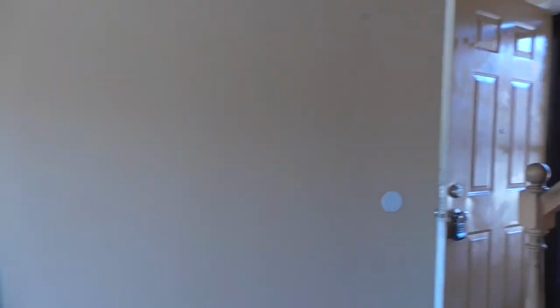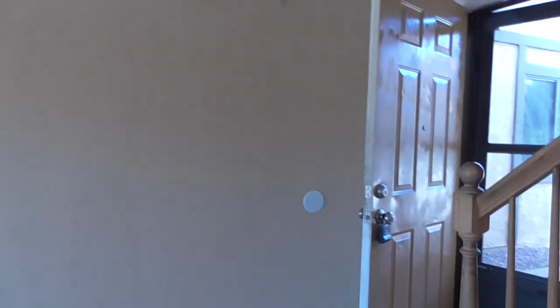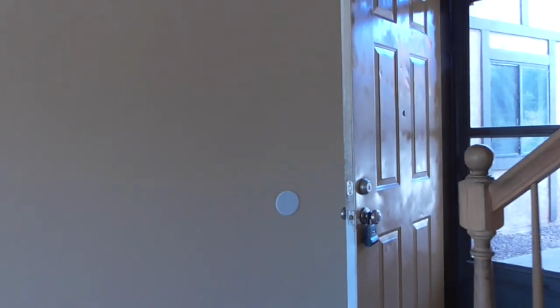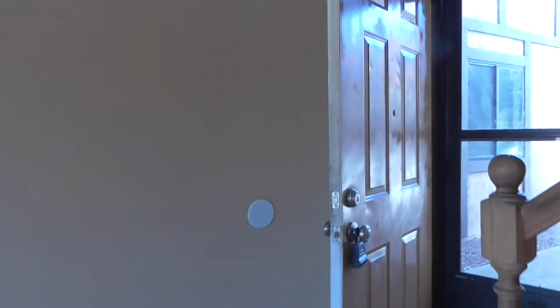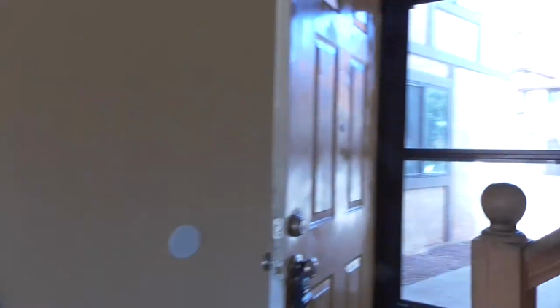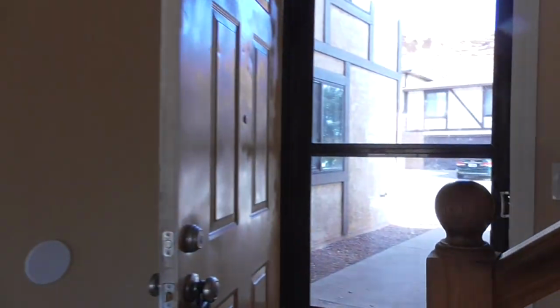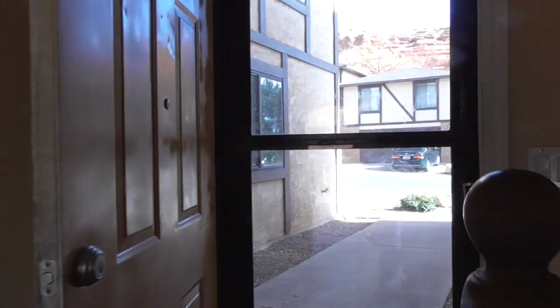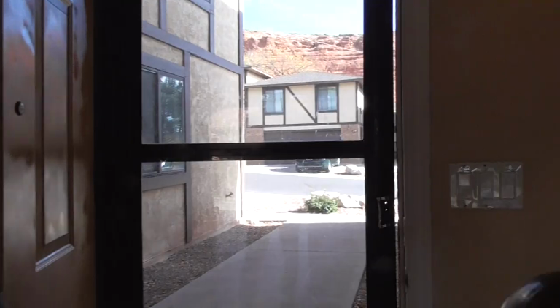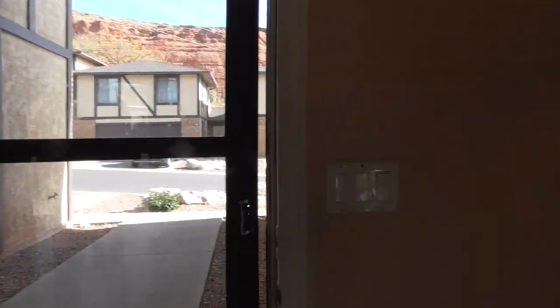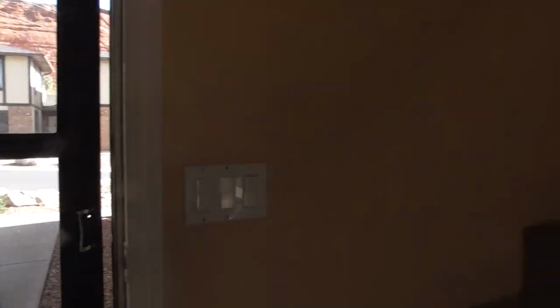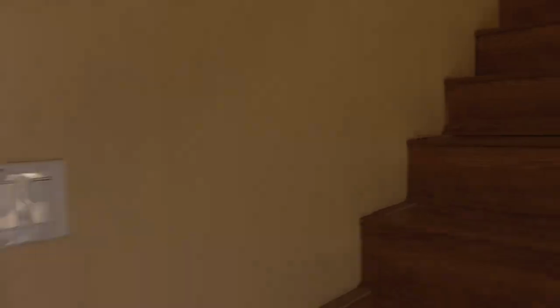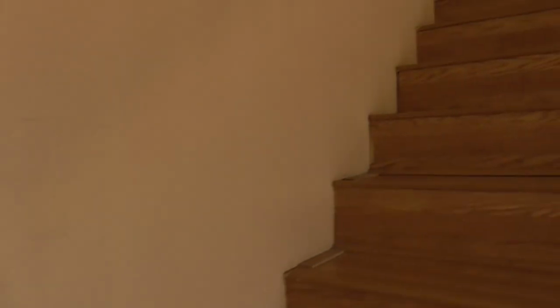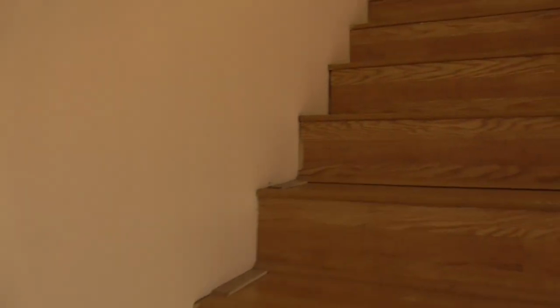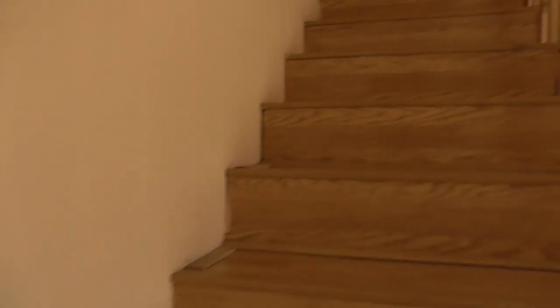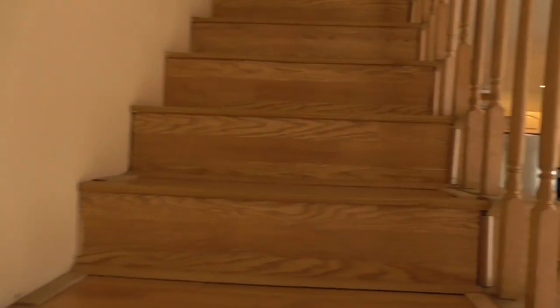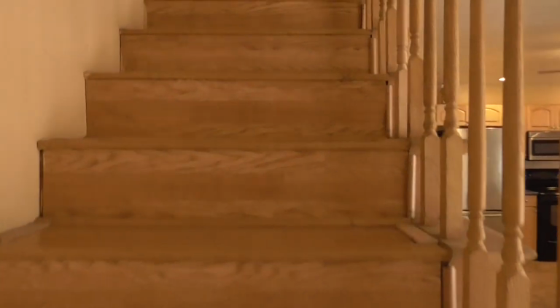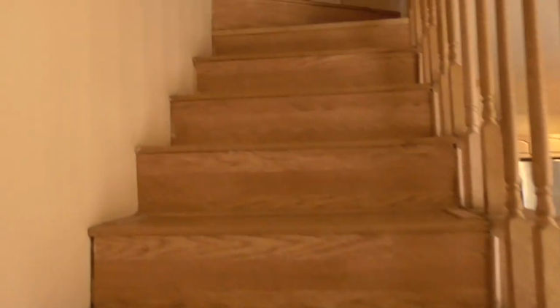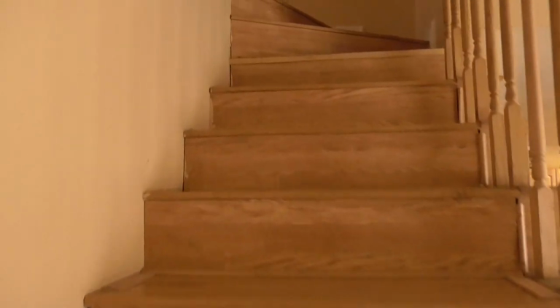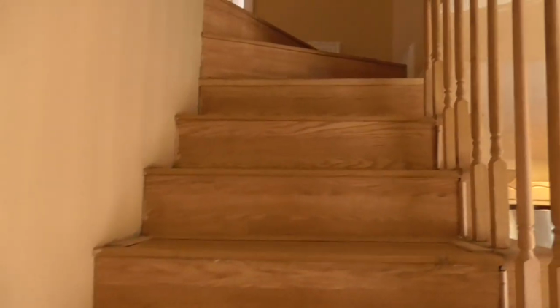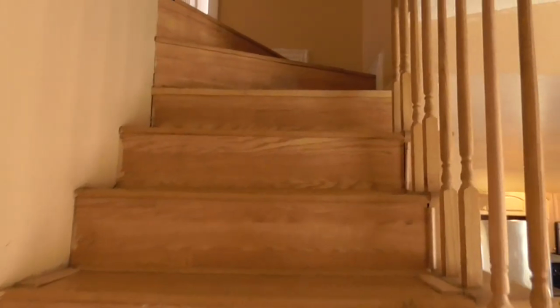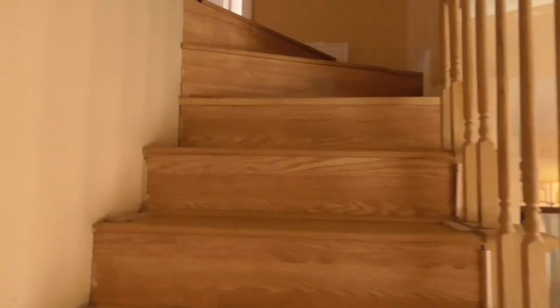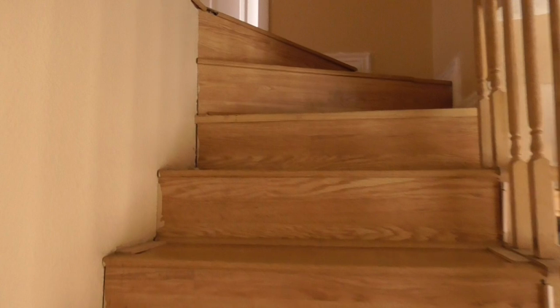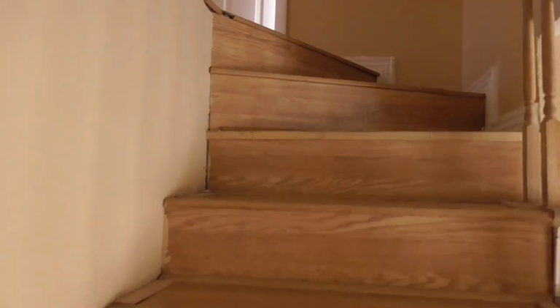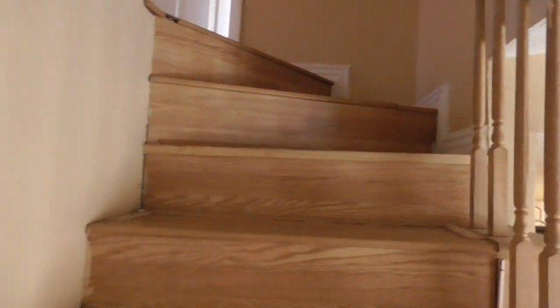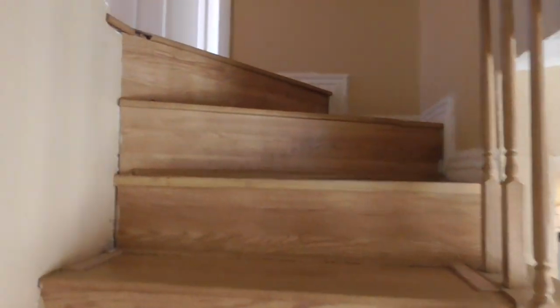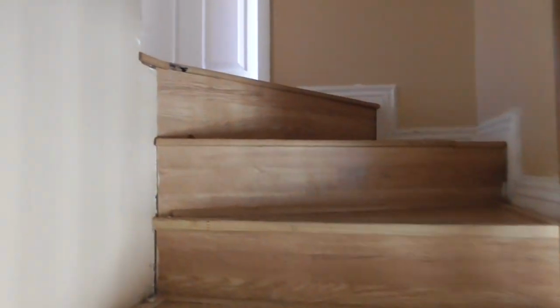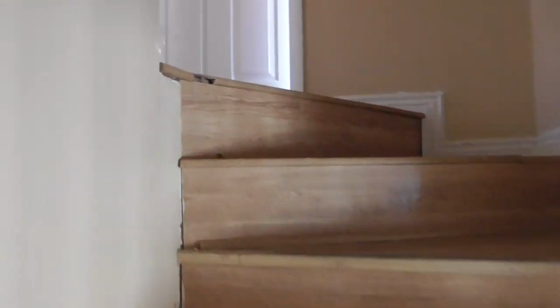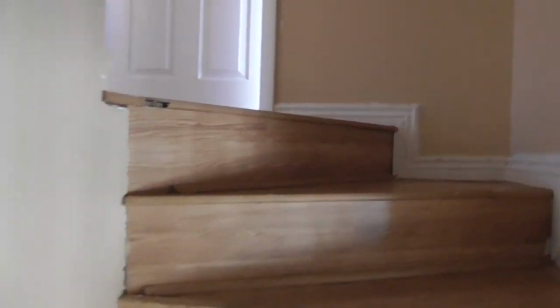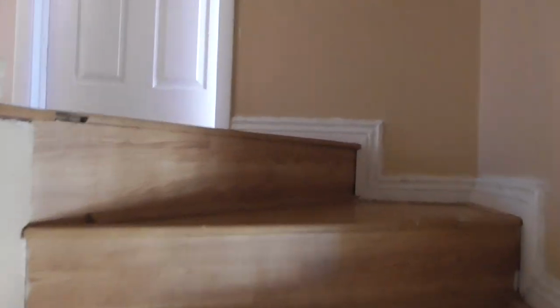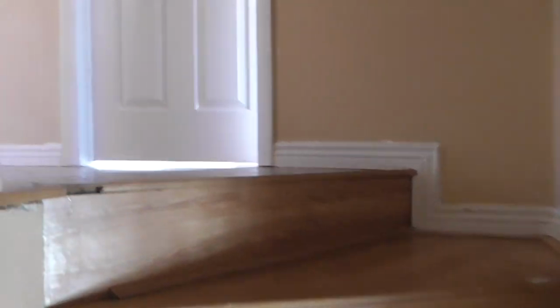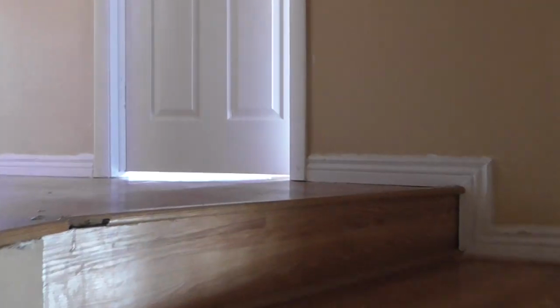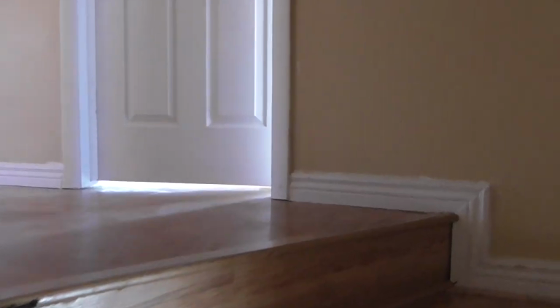Now we'll go take a look at the bedrooms up on the second floor. As I said earlier, a lot of people really like how it's got the wood floors throughout — it's really easy to keep clean.